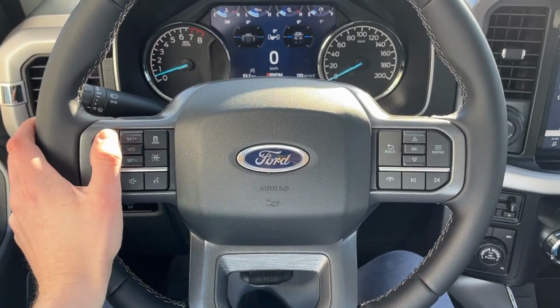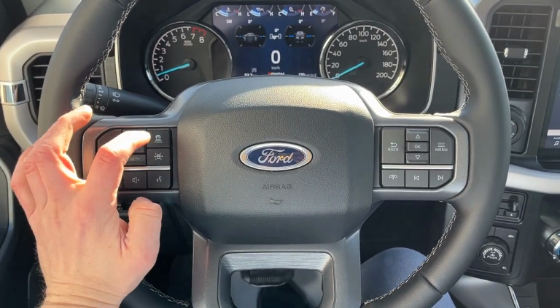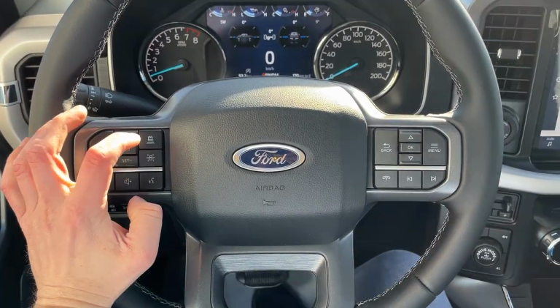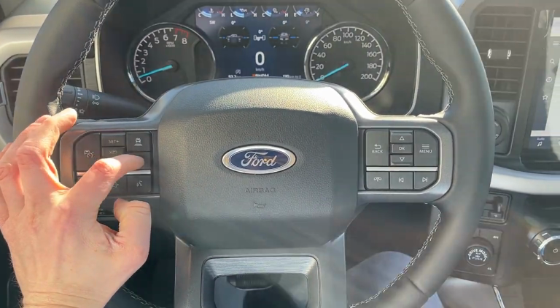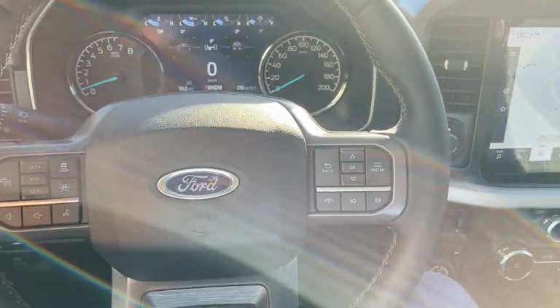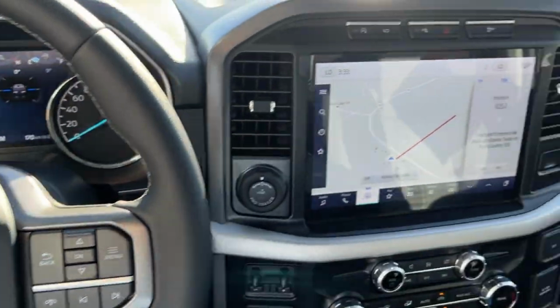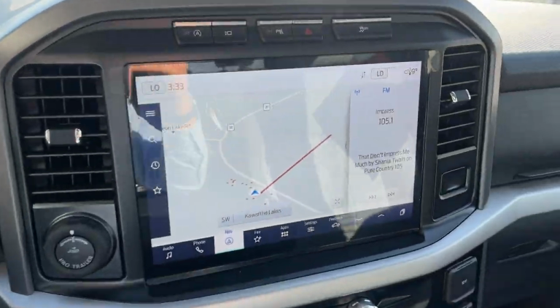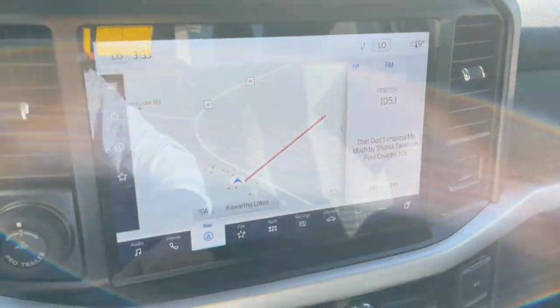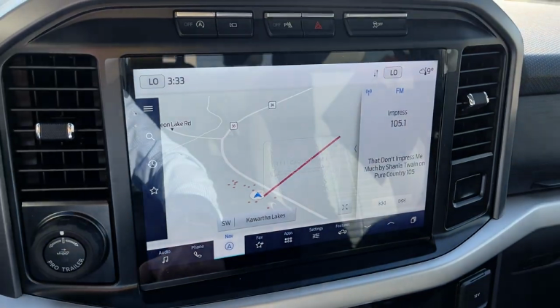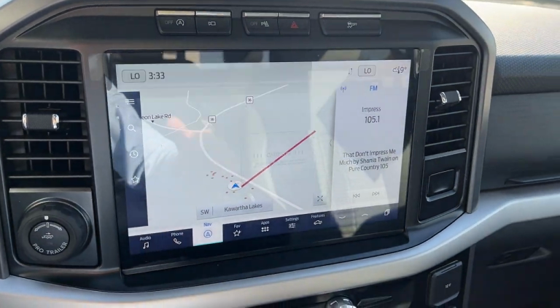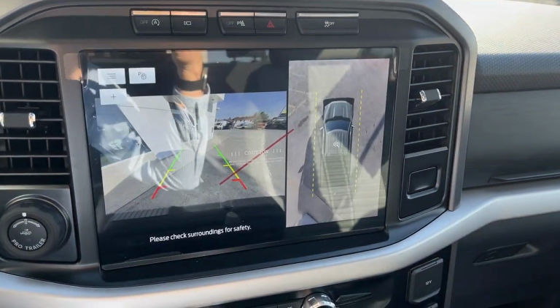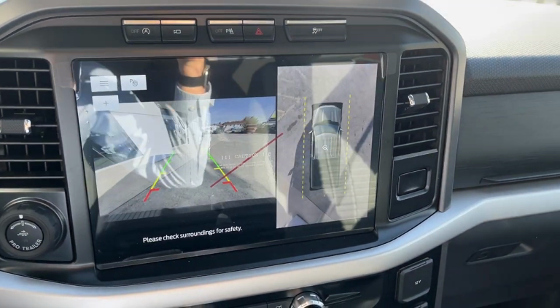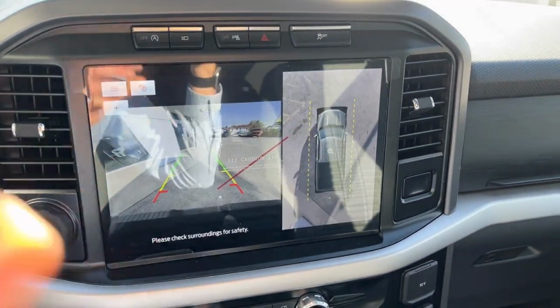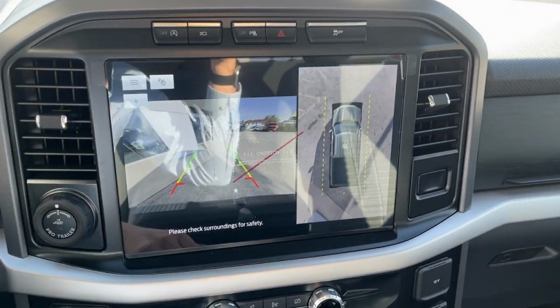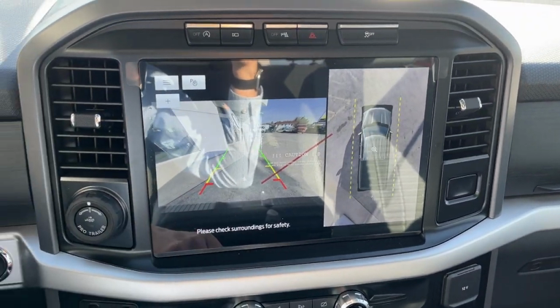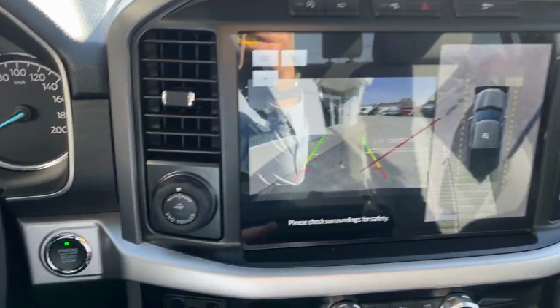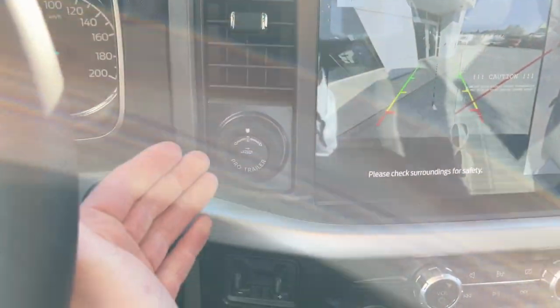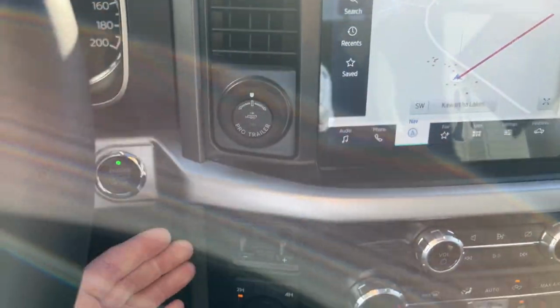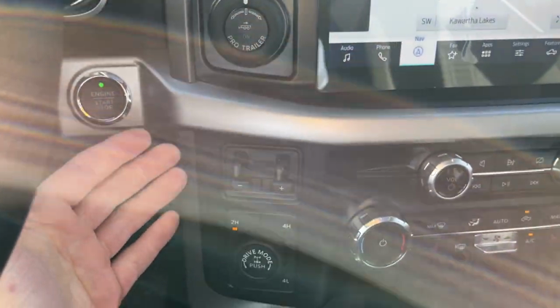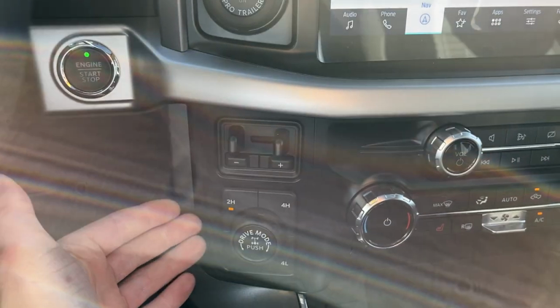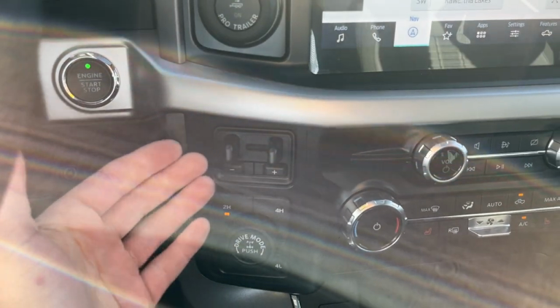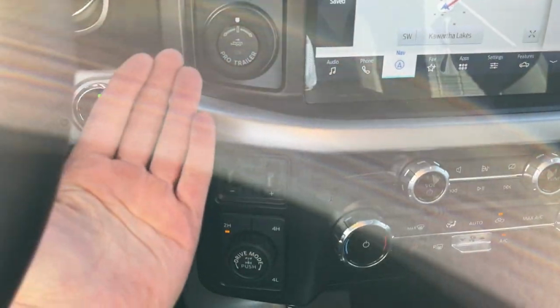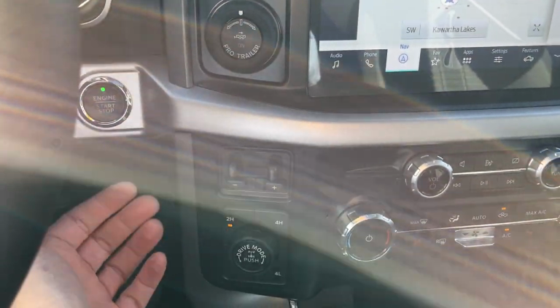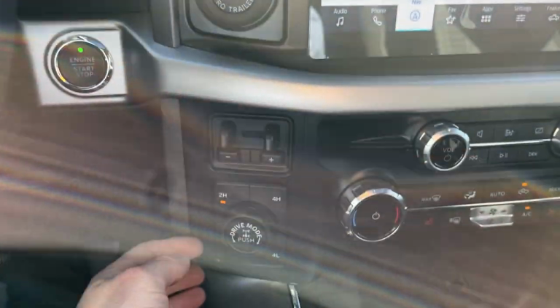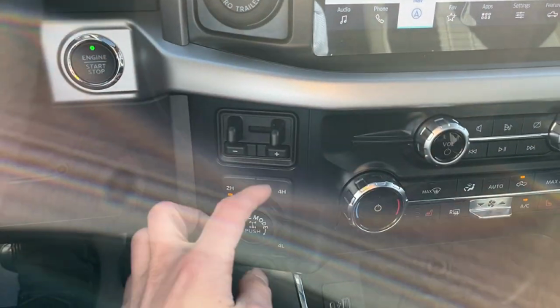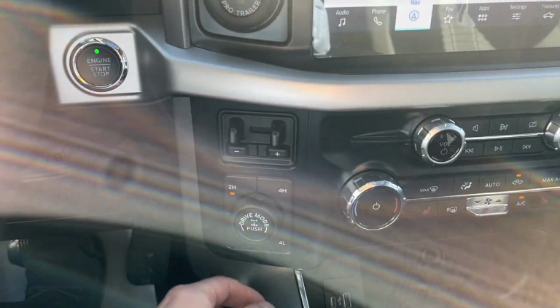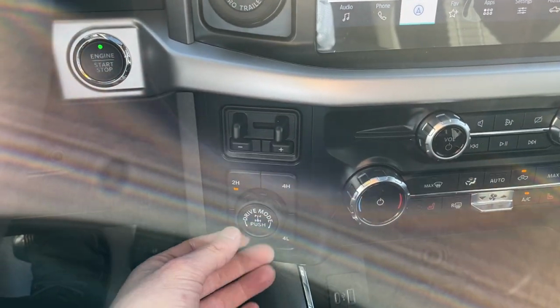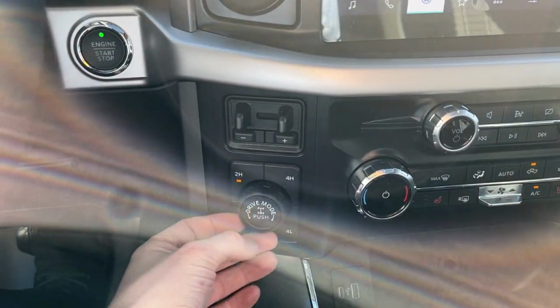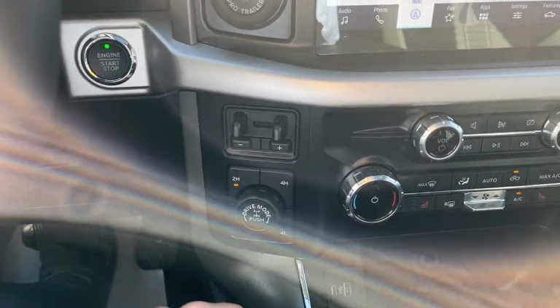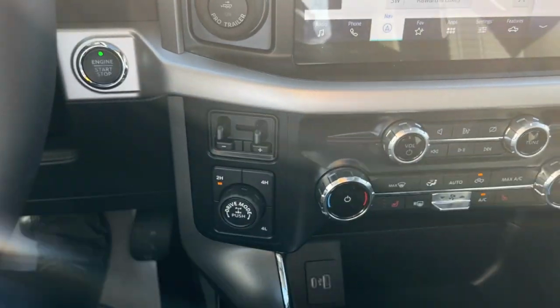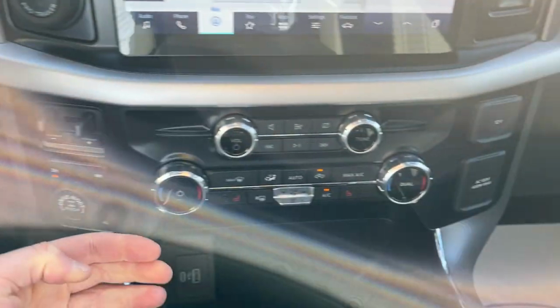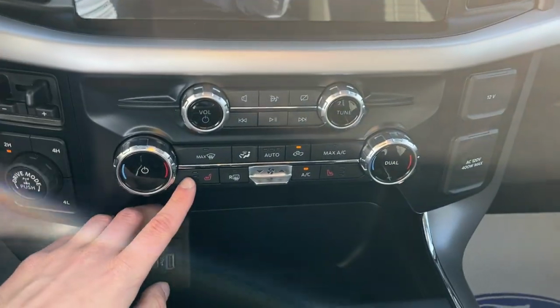You have Ford Co-Pilot 360 Assist 2.0, so you do have adaptive cruise control and your lane keeping system. You also have navigation on the center display, along with your reverse and 360 camera views. All your different towing needs are here — your brake controller, Pro Trailer Backup Assist, and different four-by-four modes.